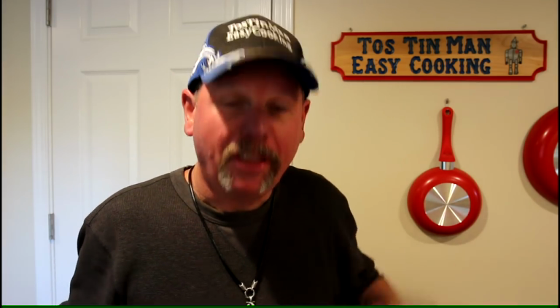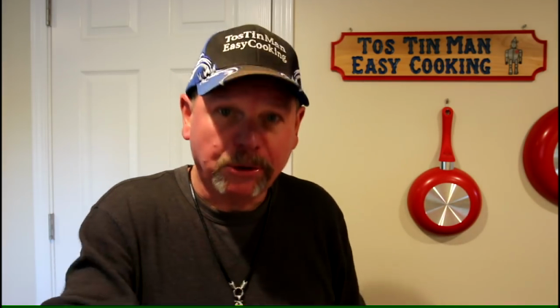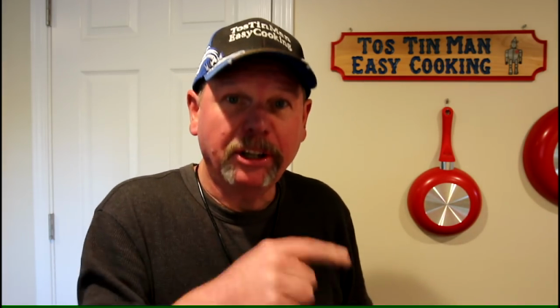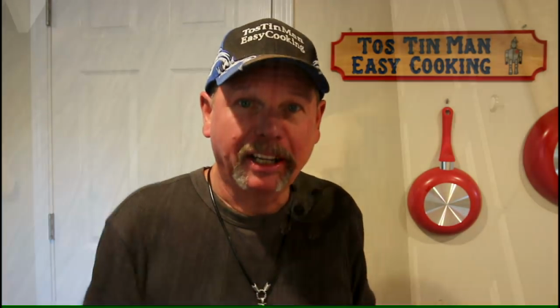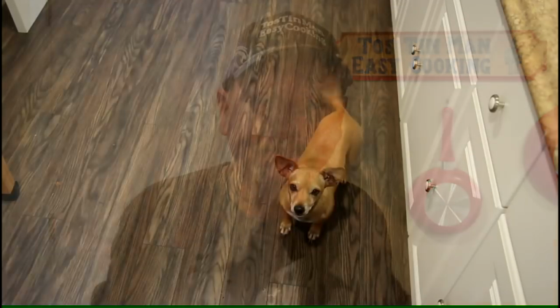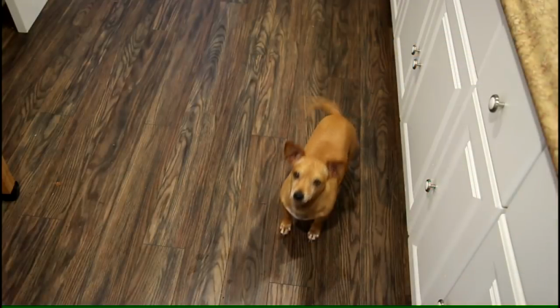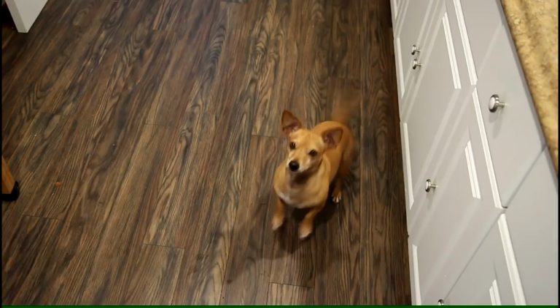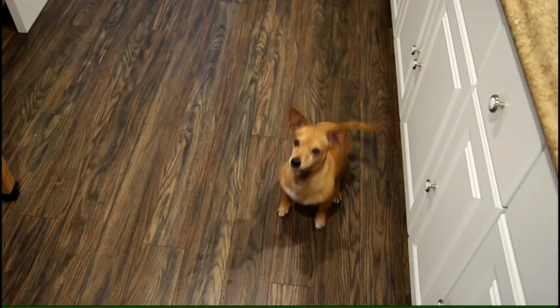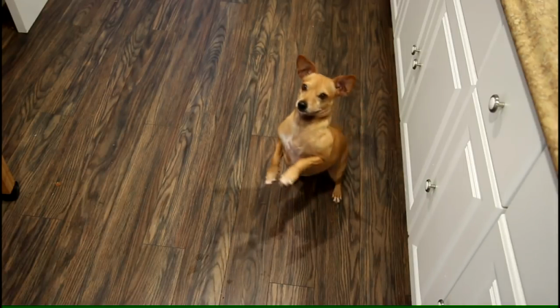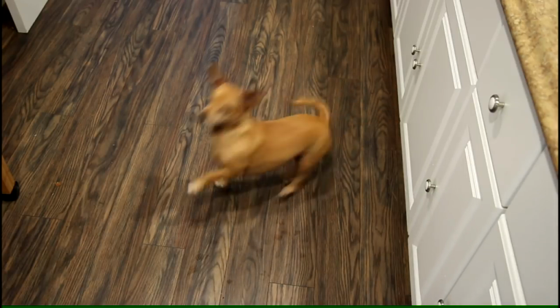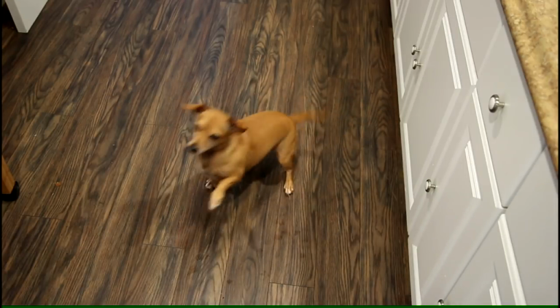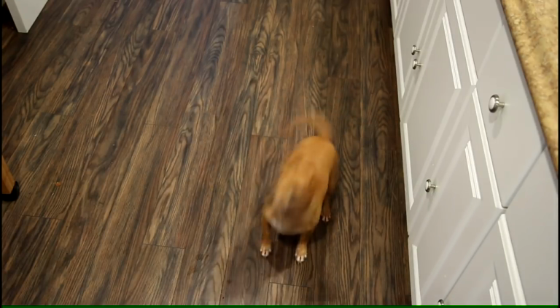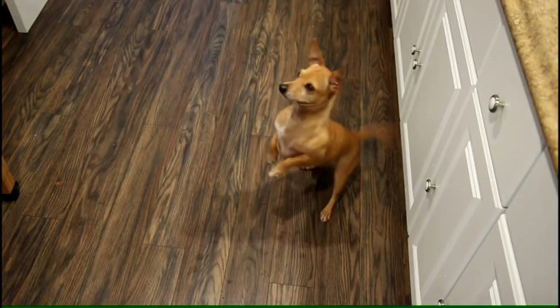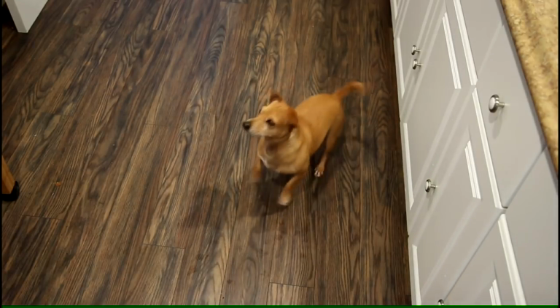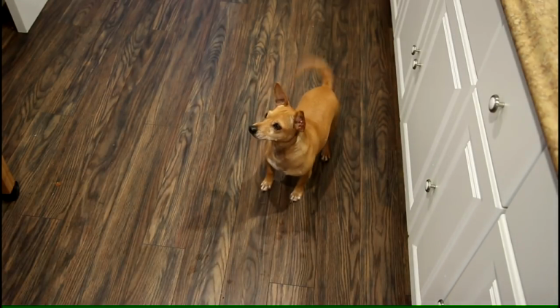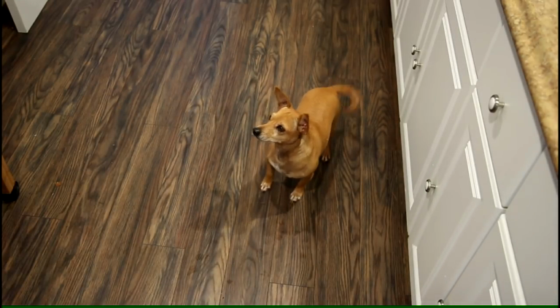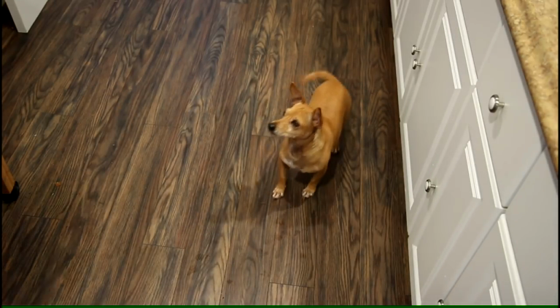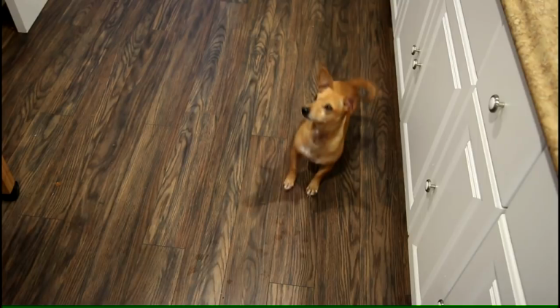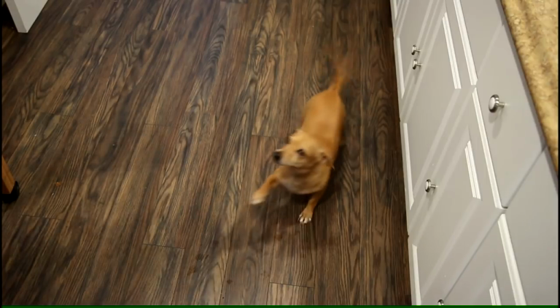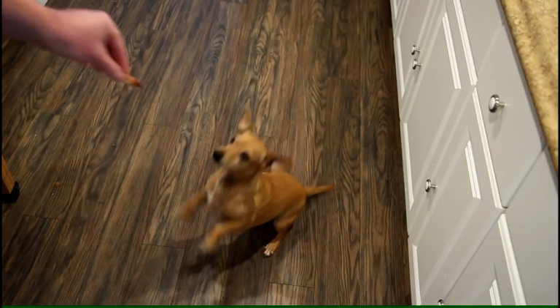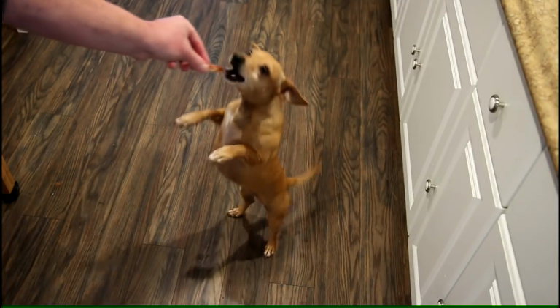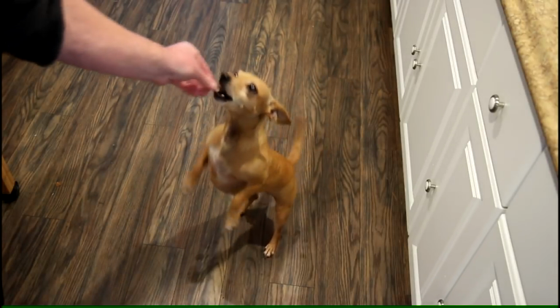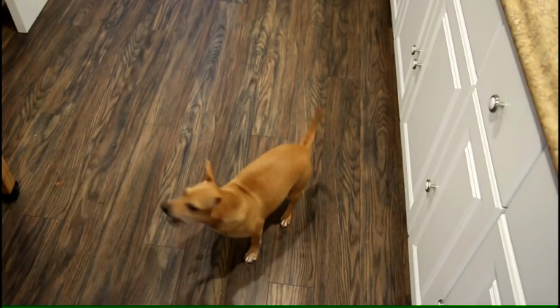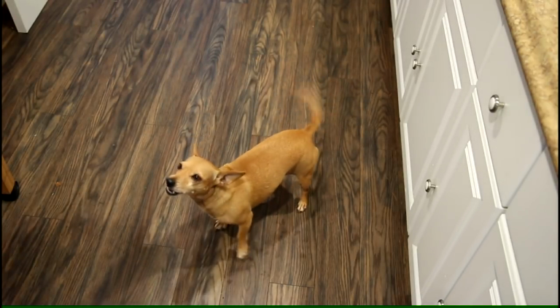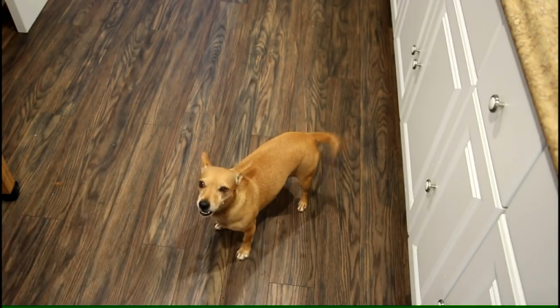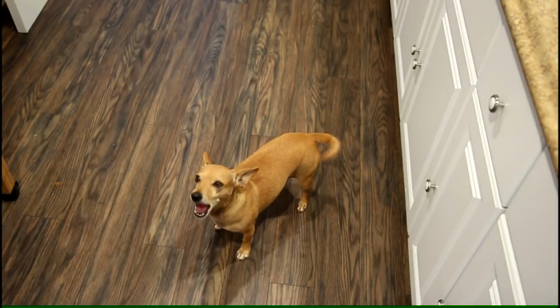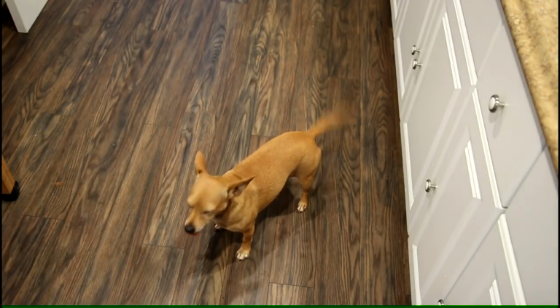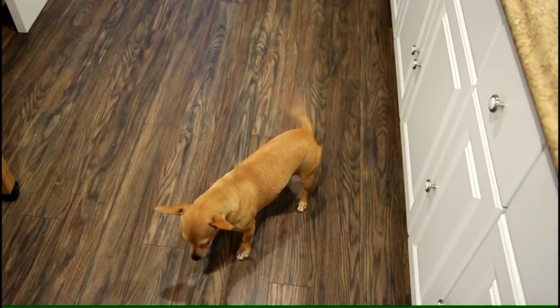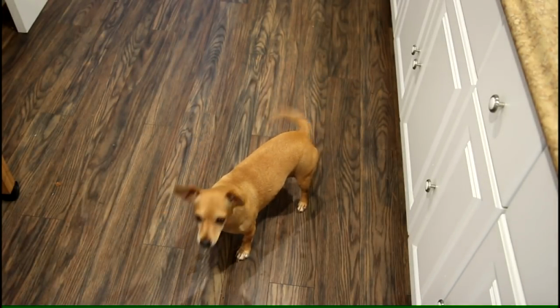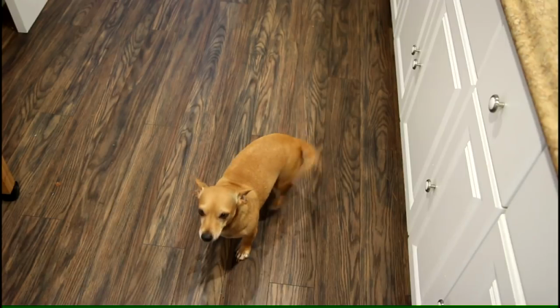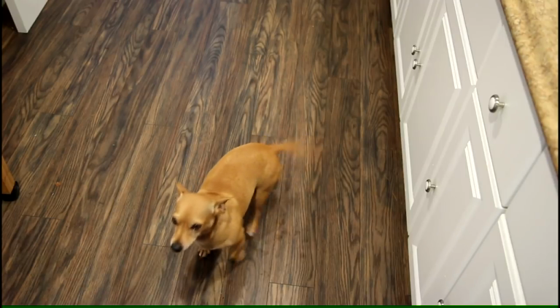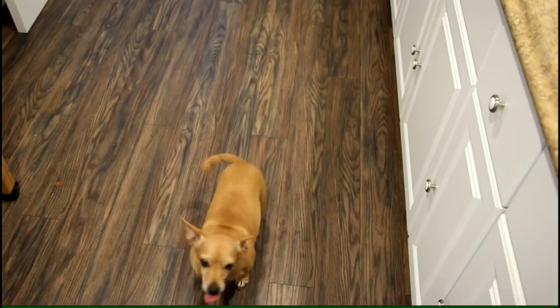That is really good chicken. Annie the taste test dog is dancing around and going nuts over there — she's like, hook me up dad, let me try it. I guess she liked it.